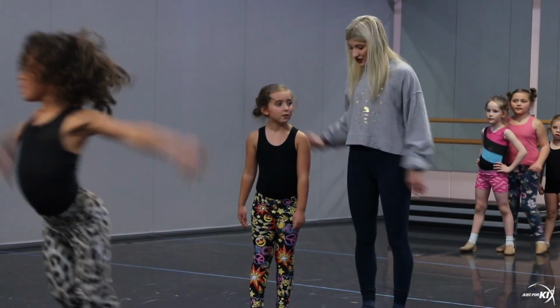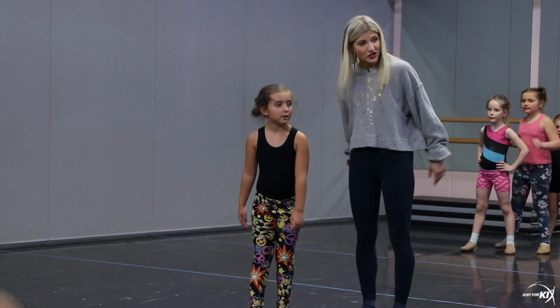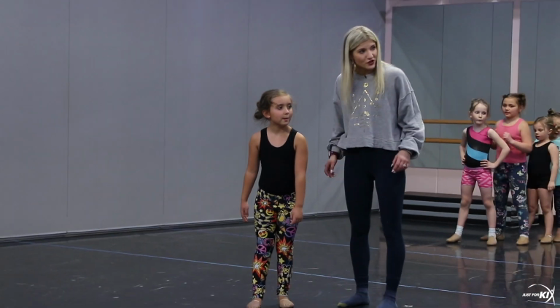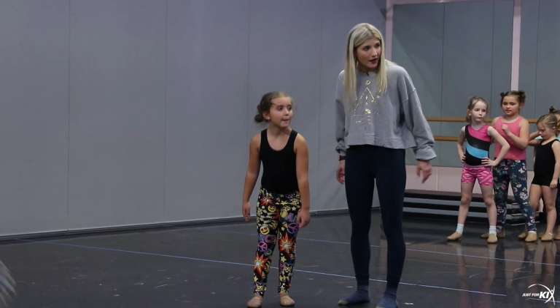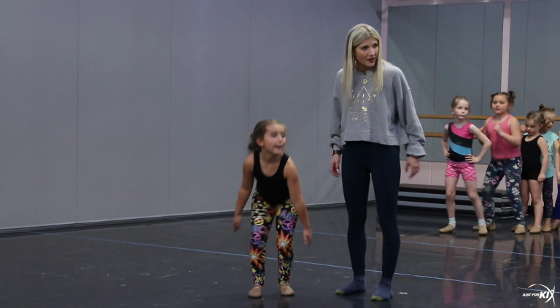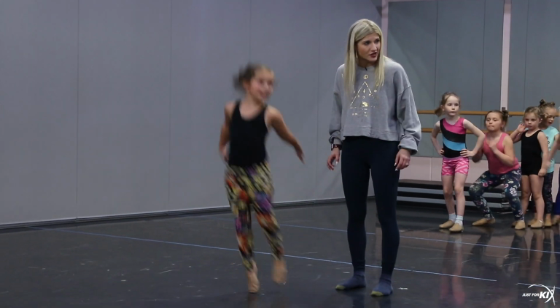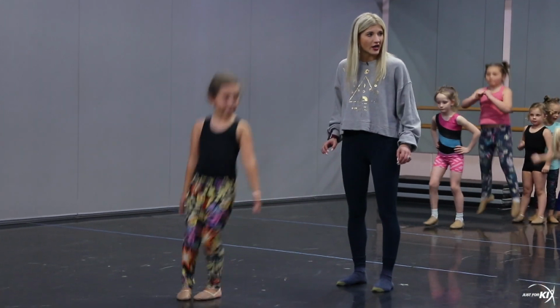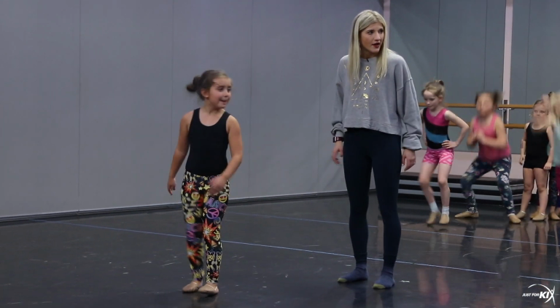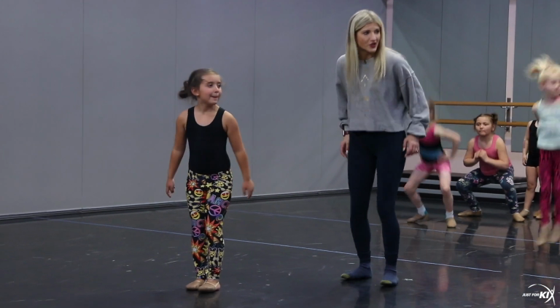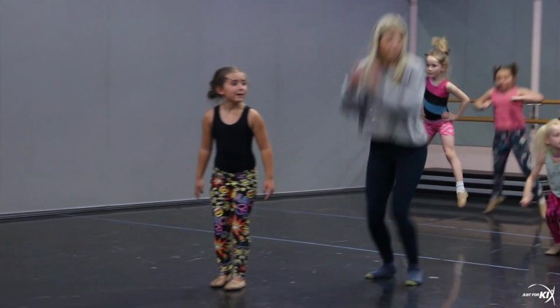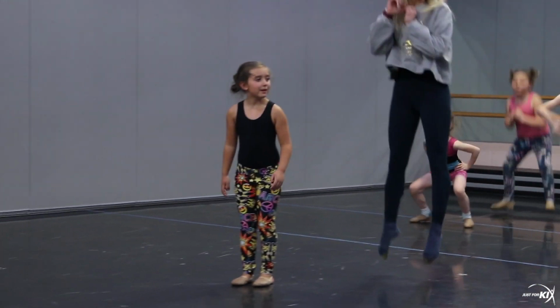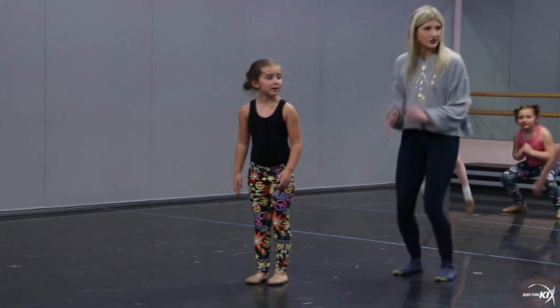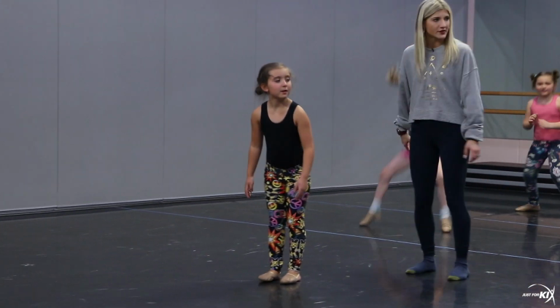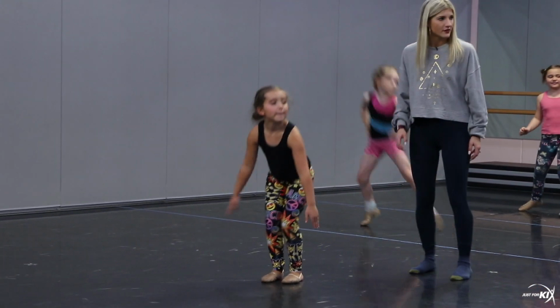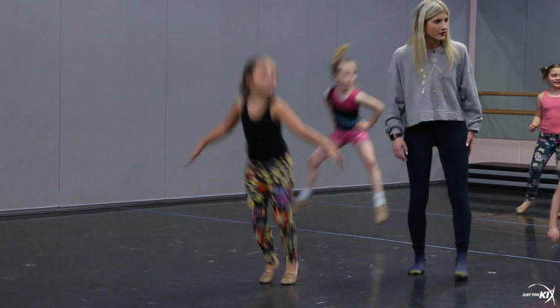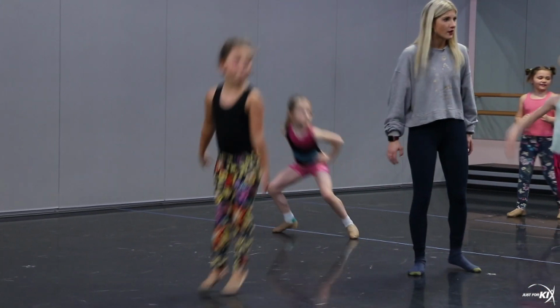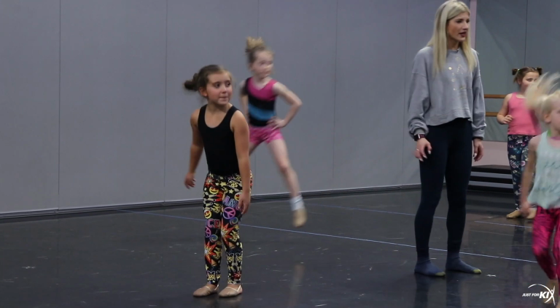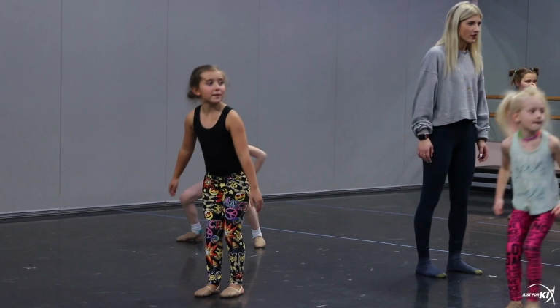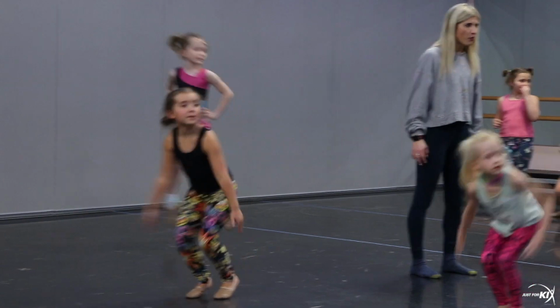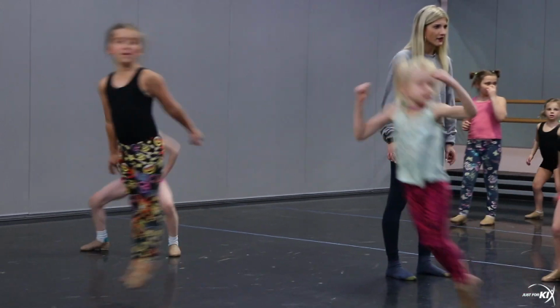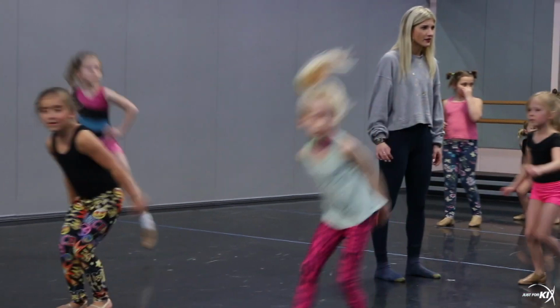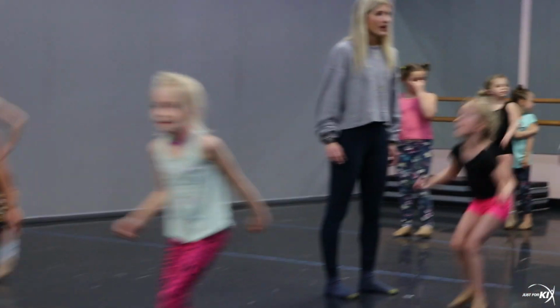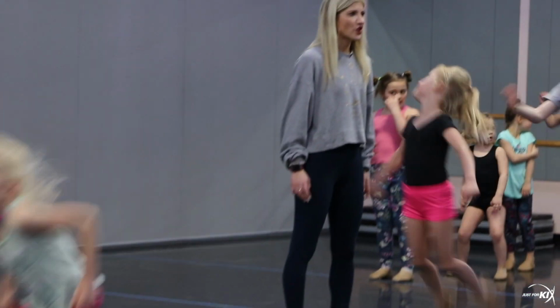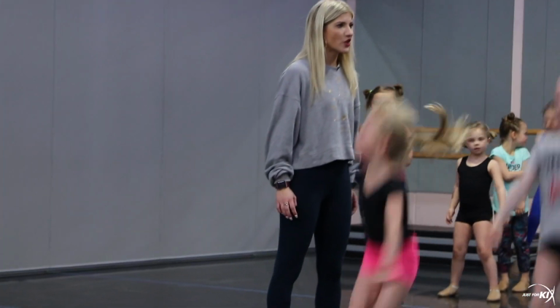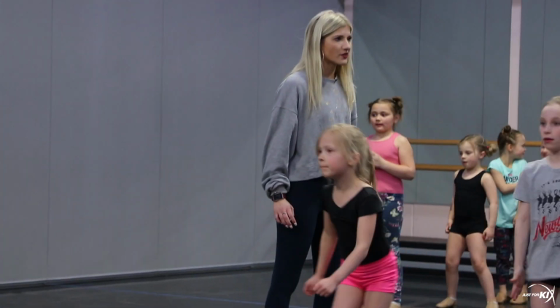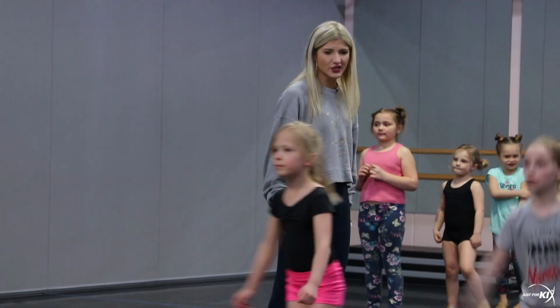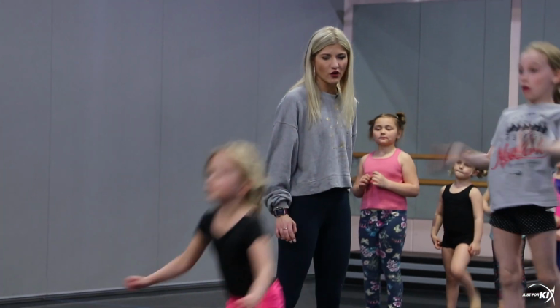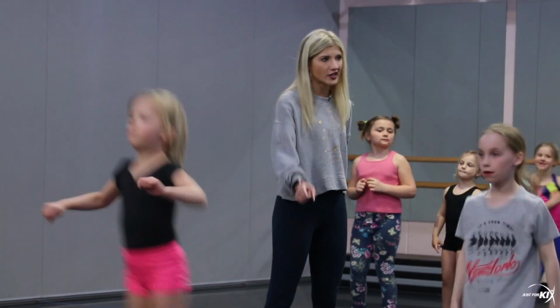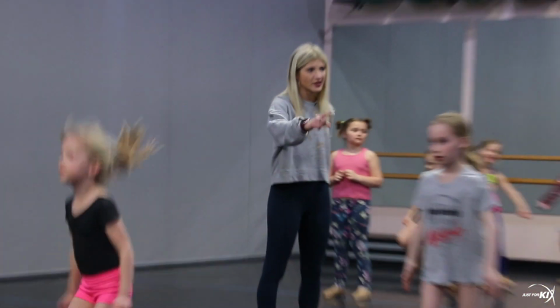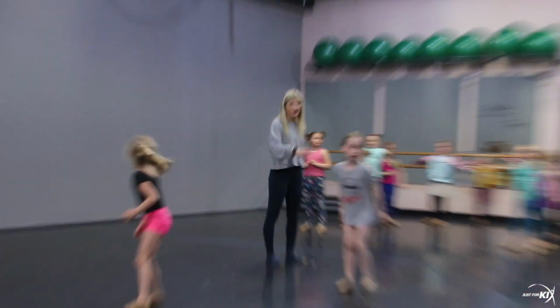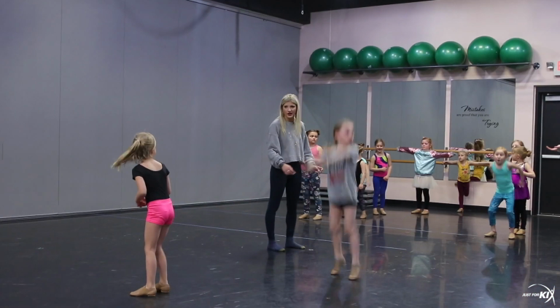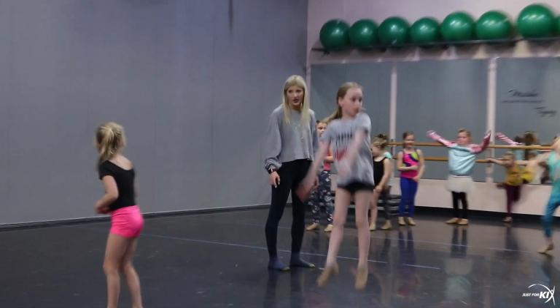So just try to jump straight up. Bend, jump straight up. And then try to point through those toes. Point, point. Jump straight up. Get those legs straight. Nora, look in the mirror and see if your legs are getting straight.